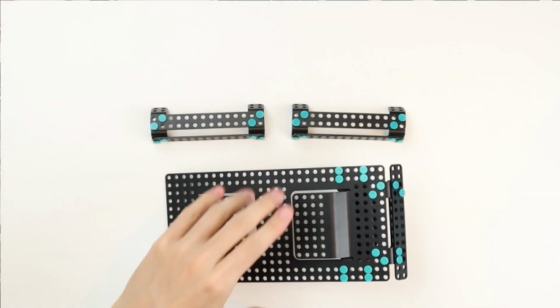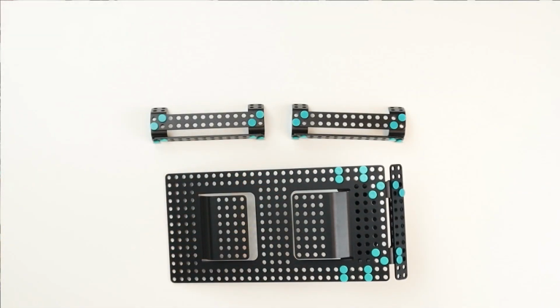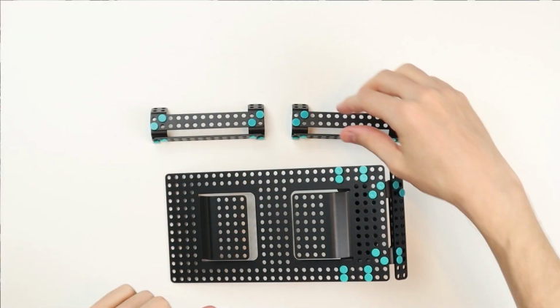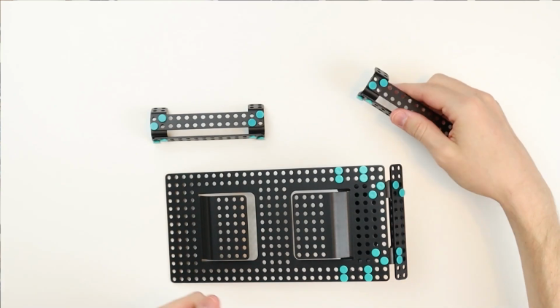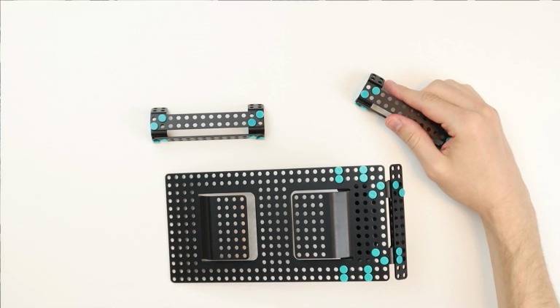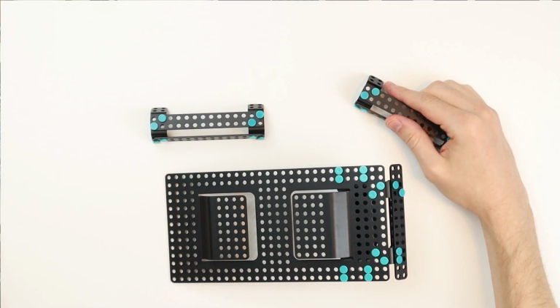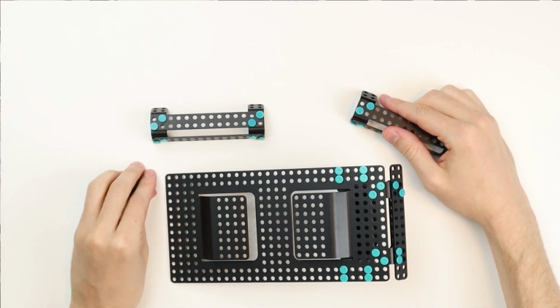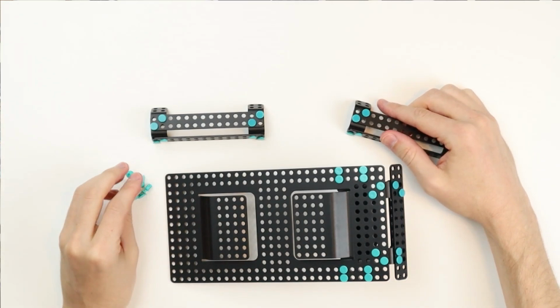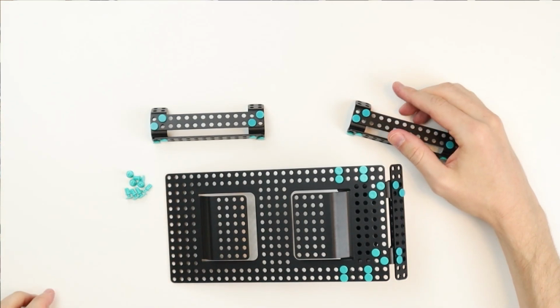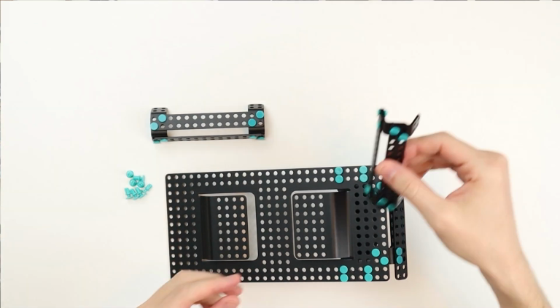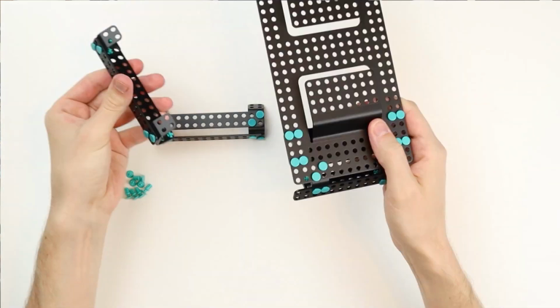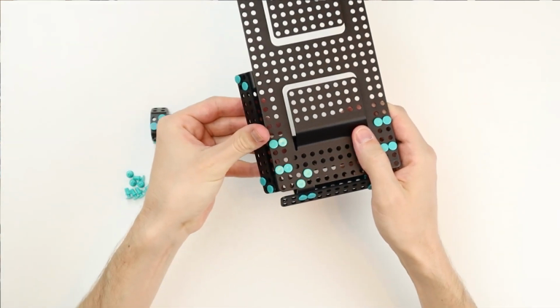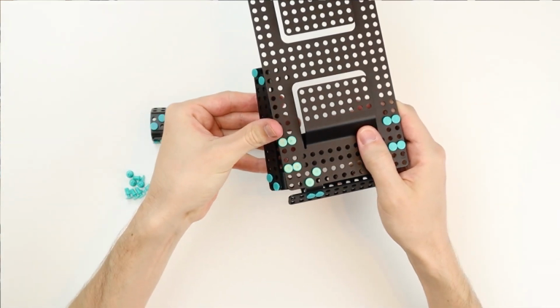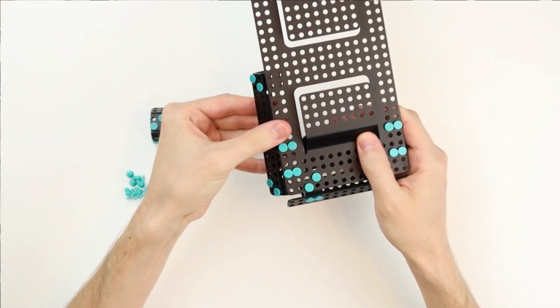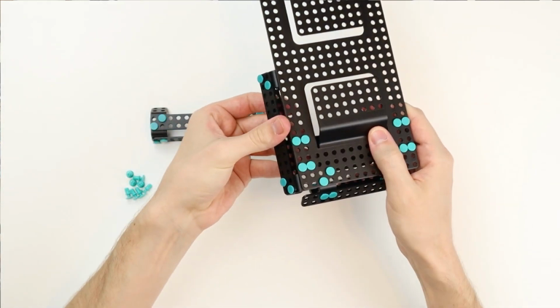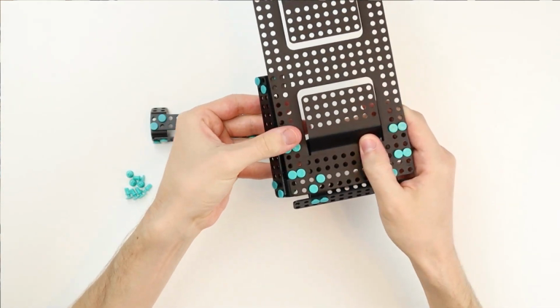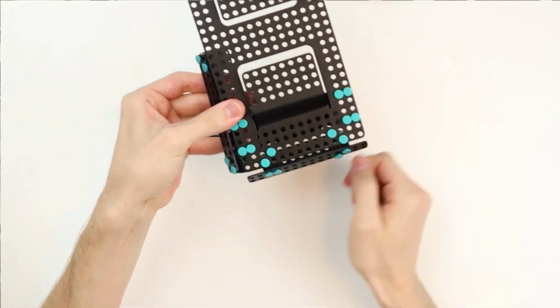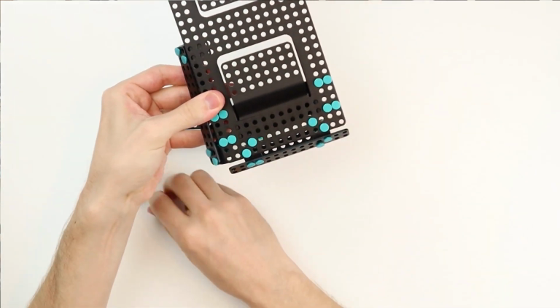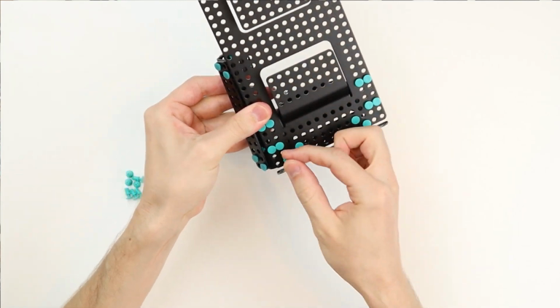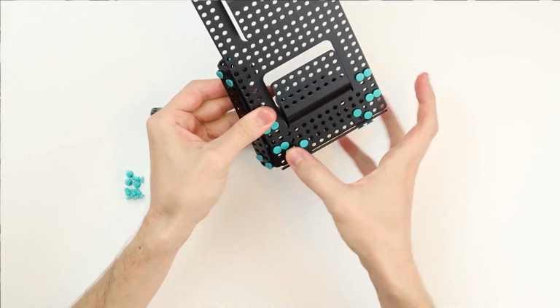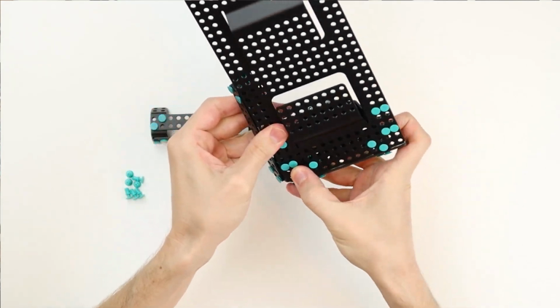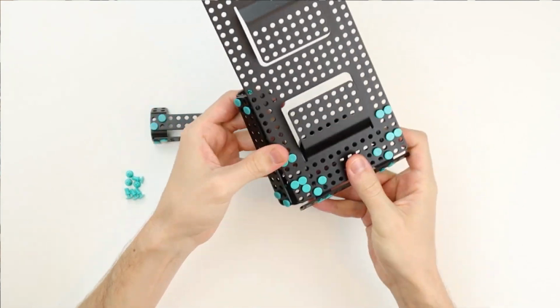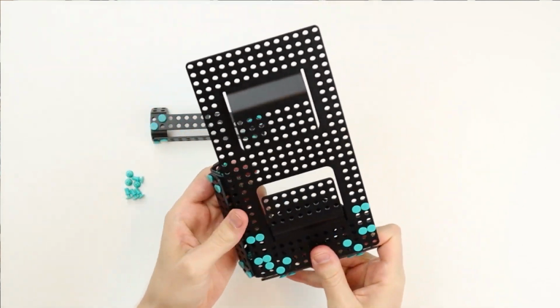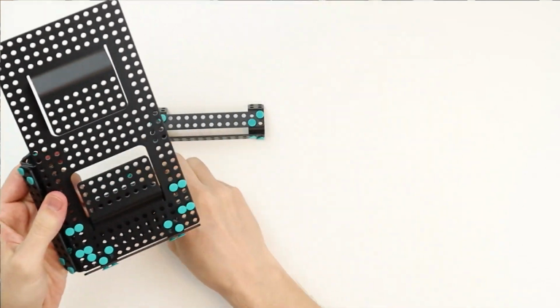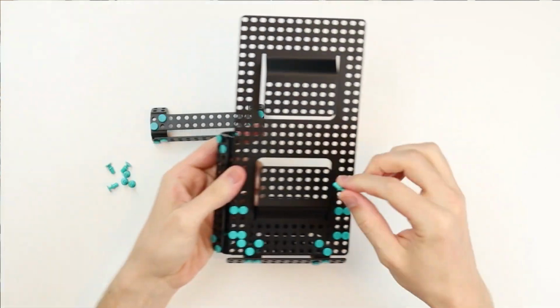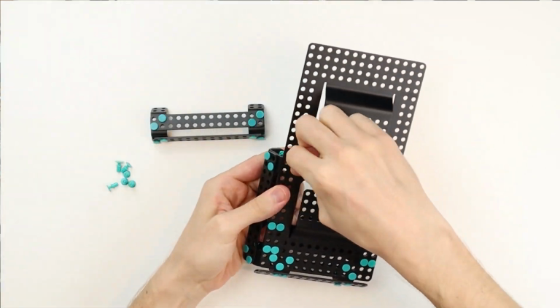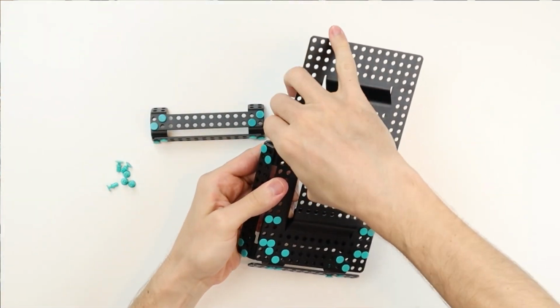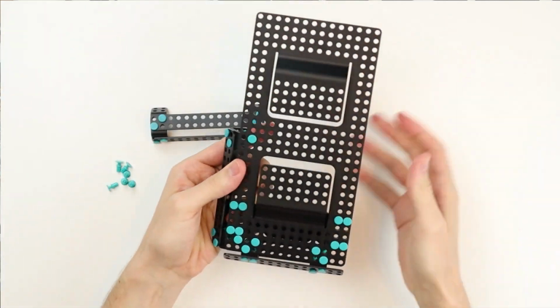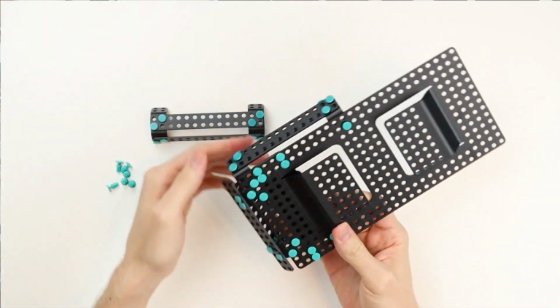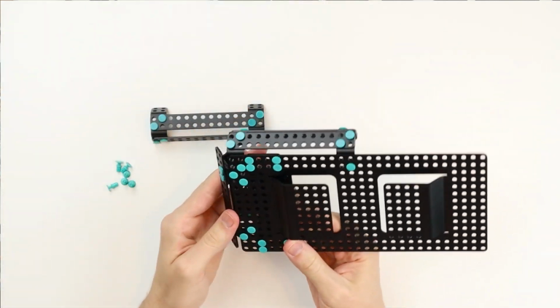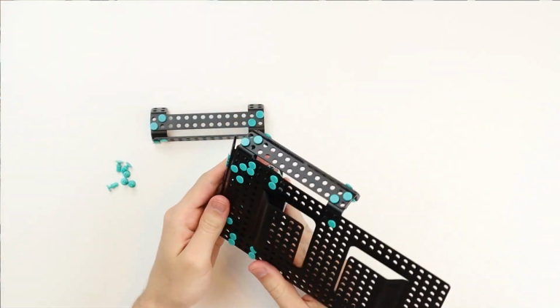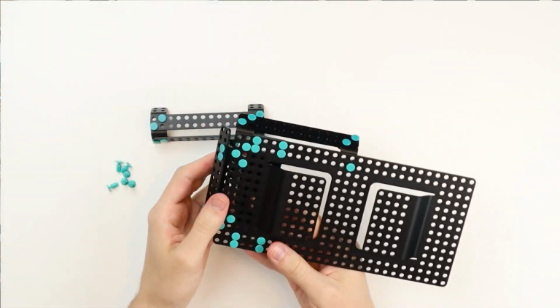Now we're going to attach the side bumpers to the chassis. Take the bumpers and place the 120-degree bracket against the chassis. Now take 8 short rivets and attach the bumpers to the chassis.